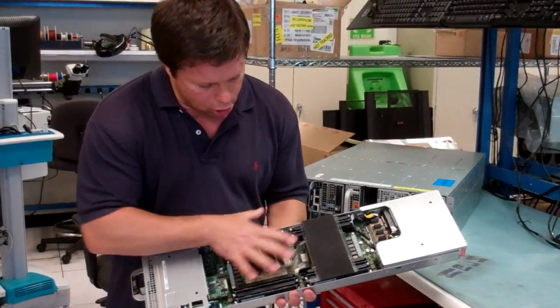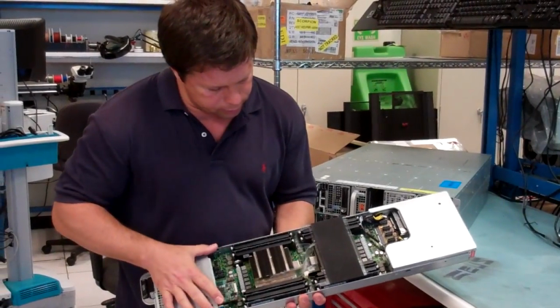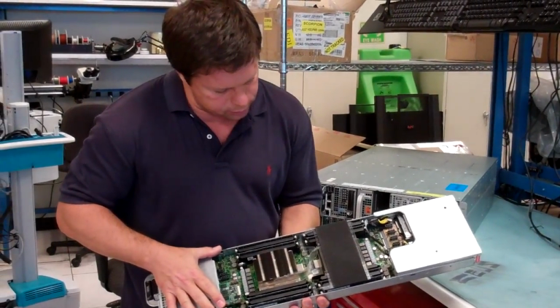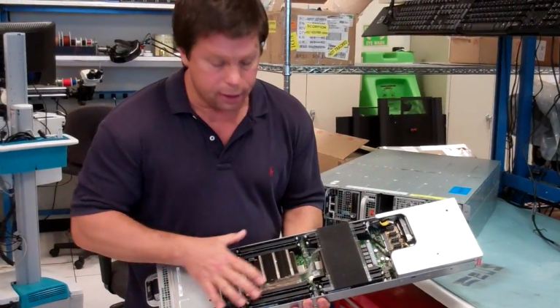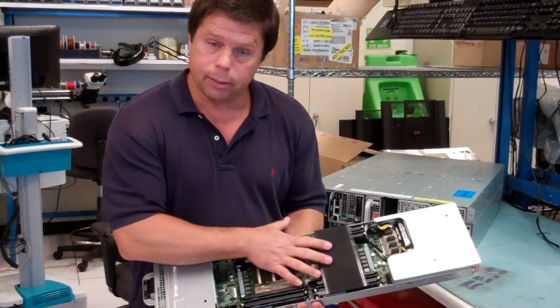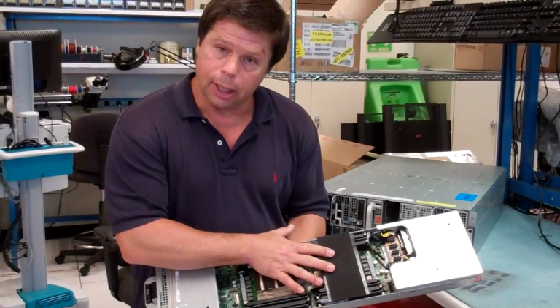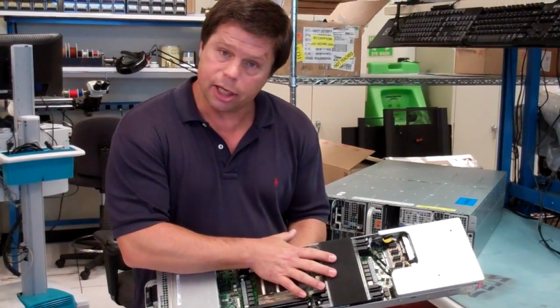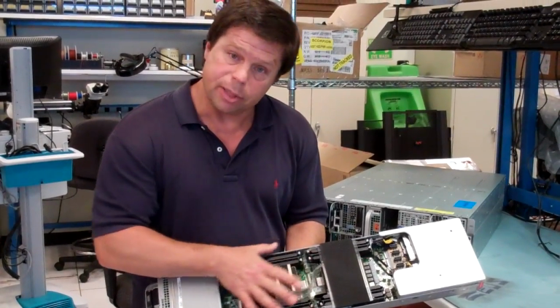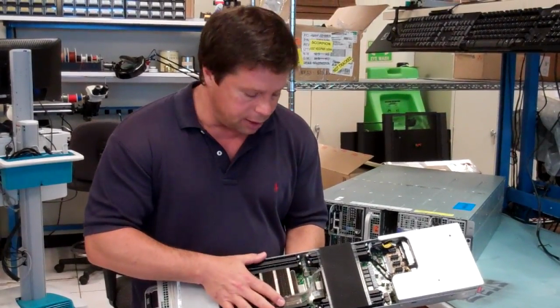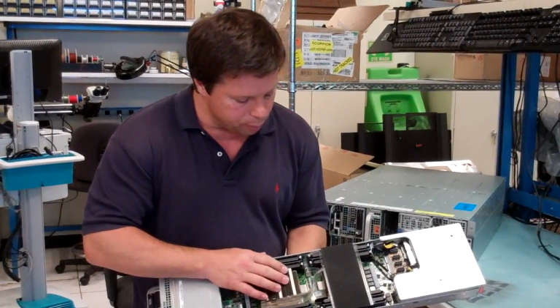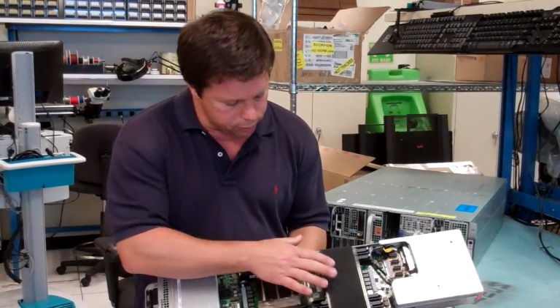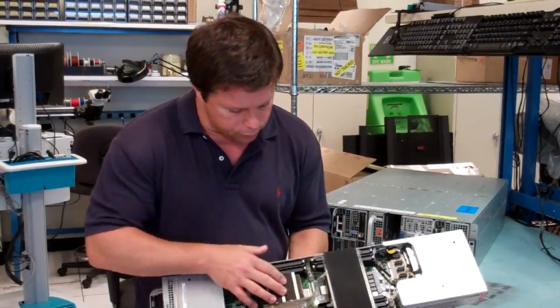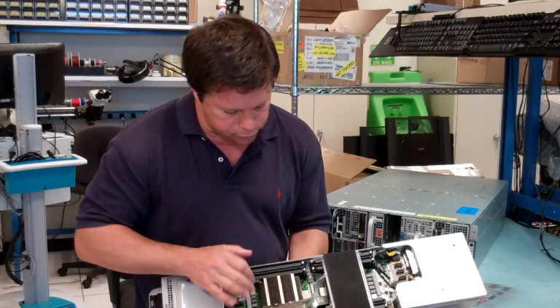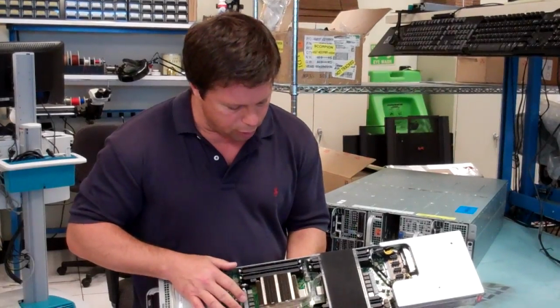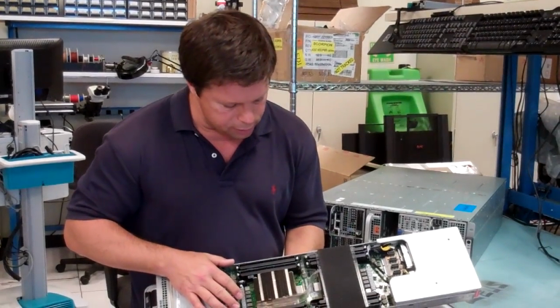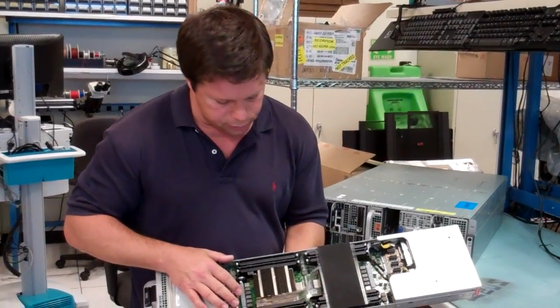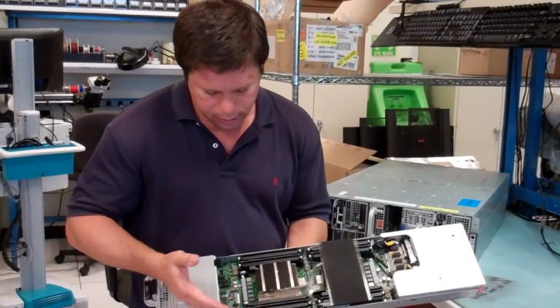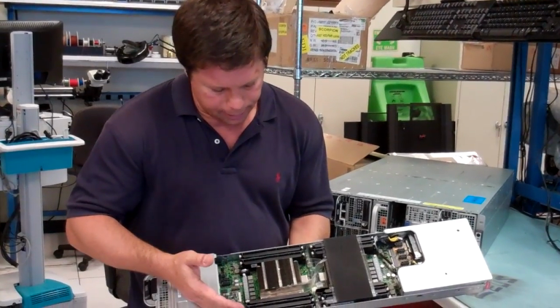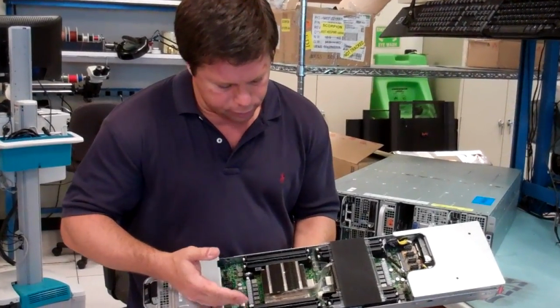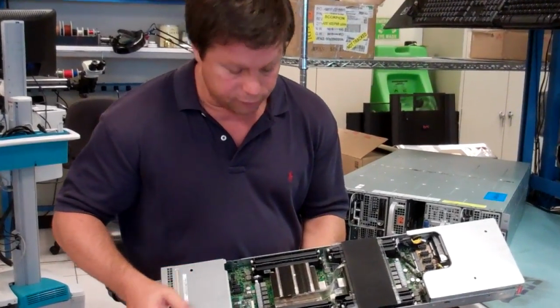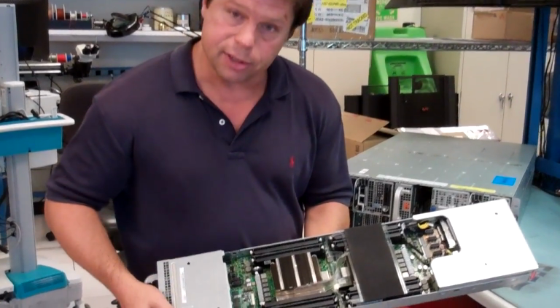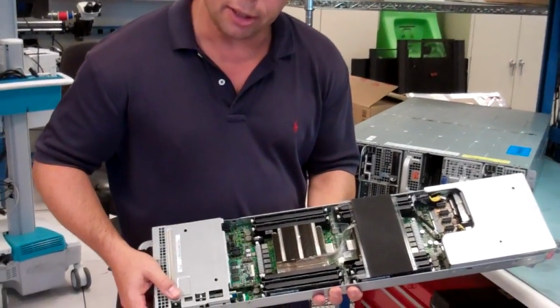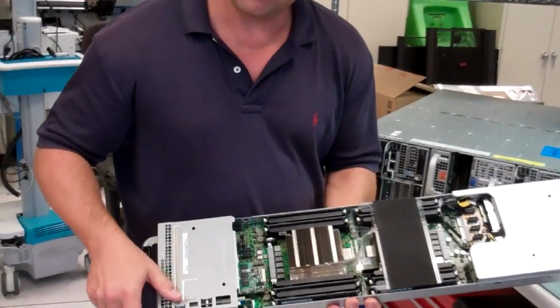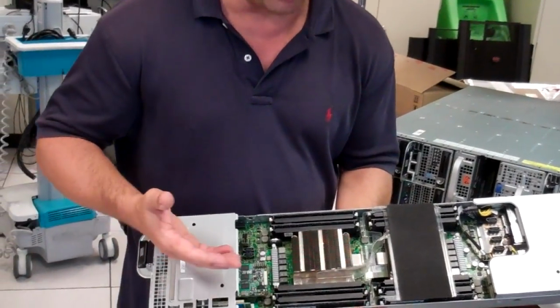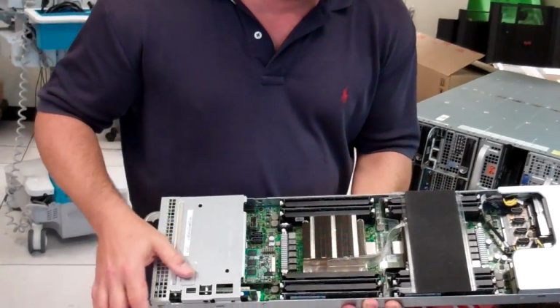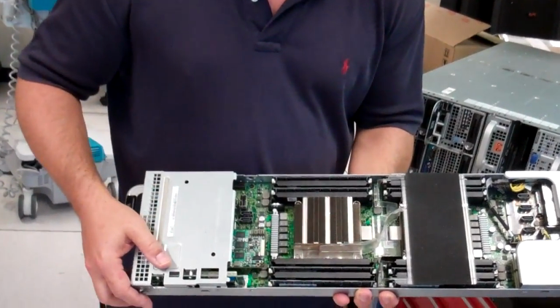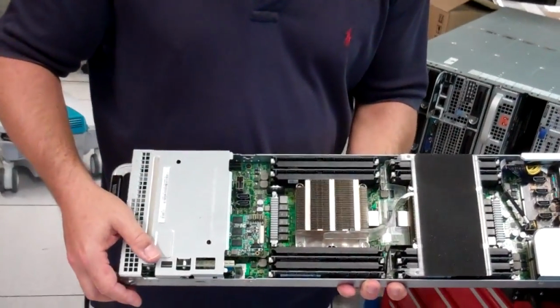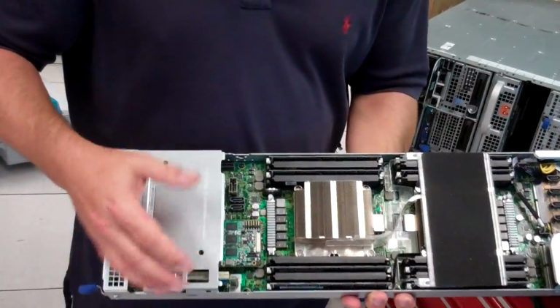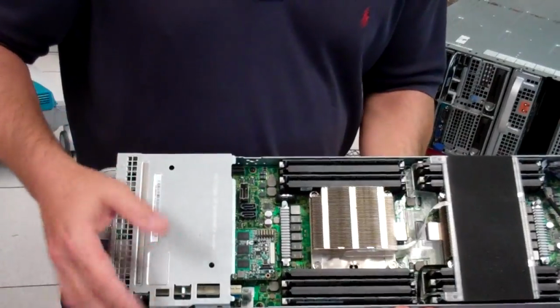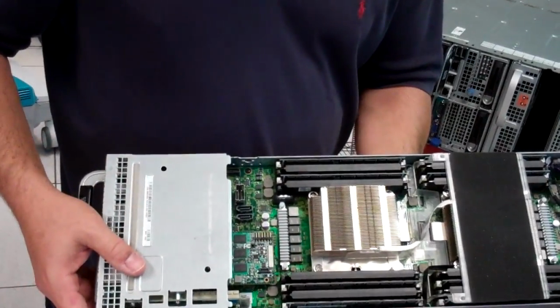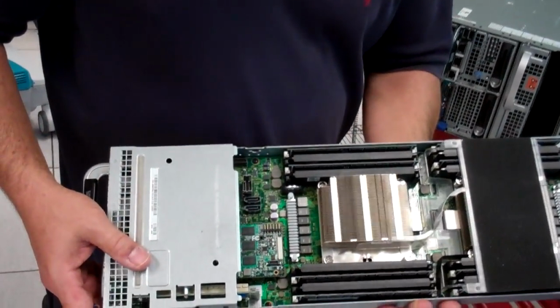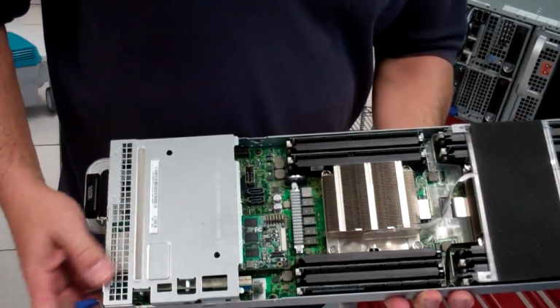Our Sandy Bridge EP motherboard has two processors and a total of 16 DIMMs — that would be two DIMMs per channel, four channels per processor.